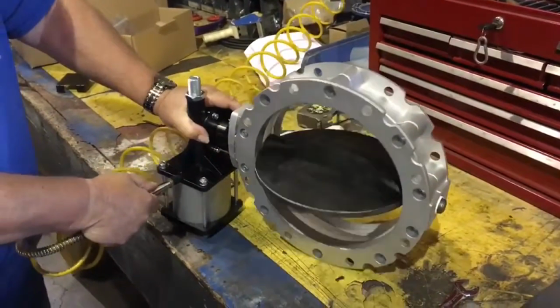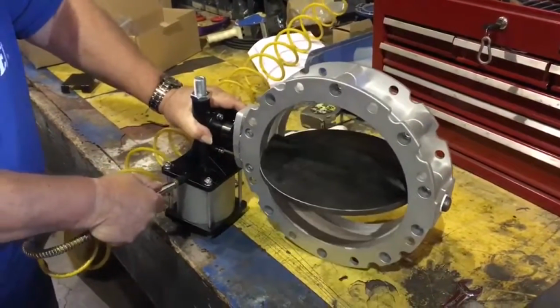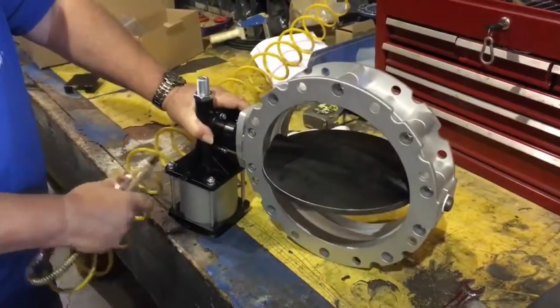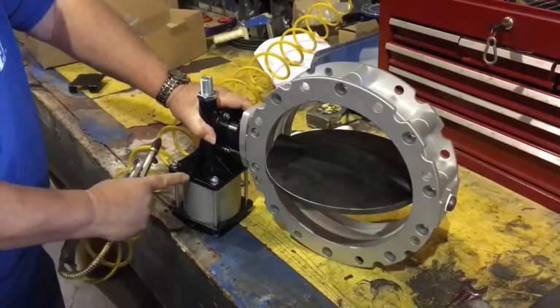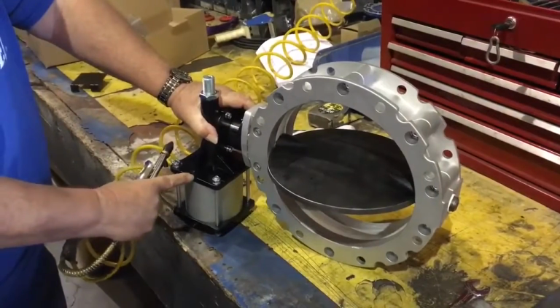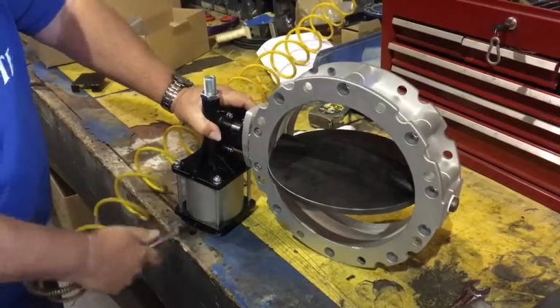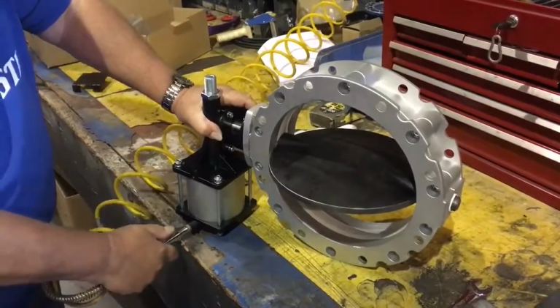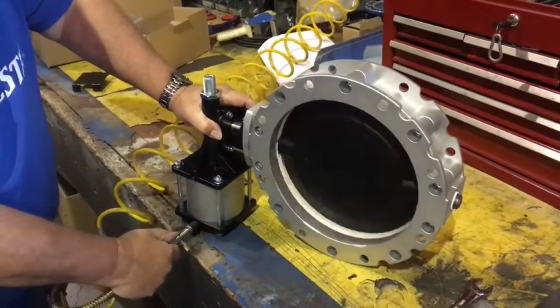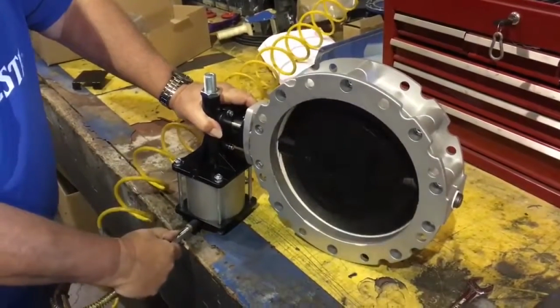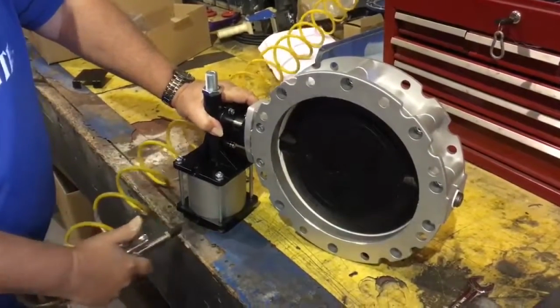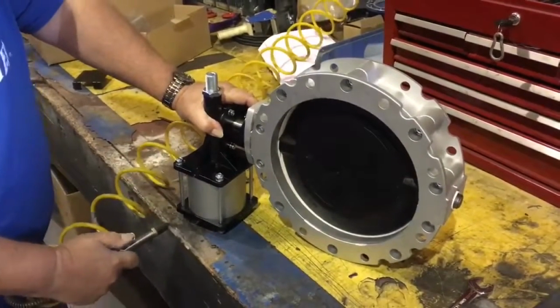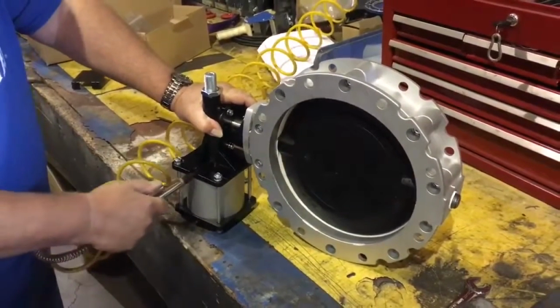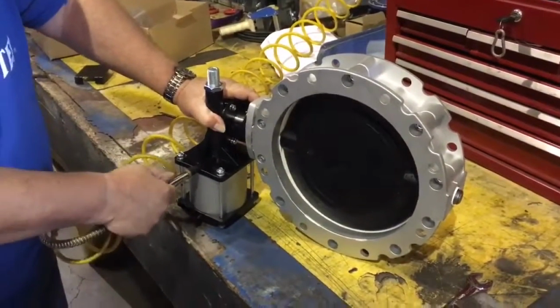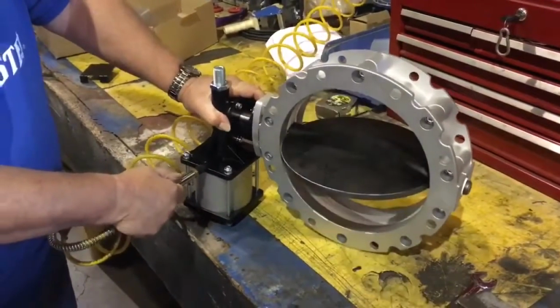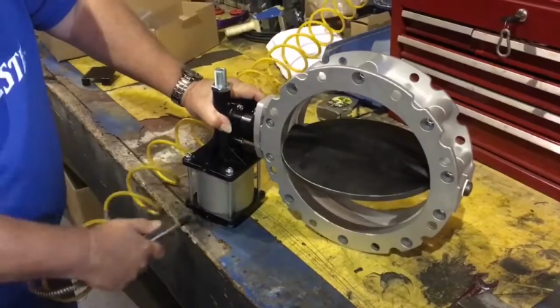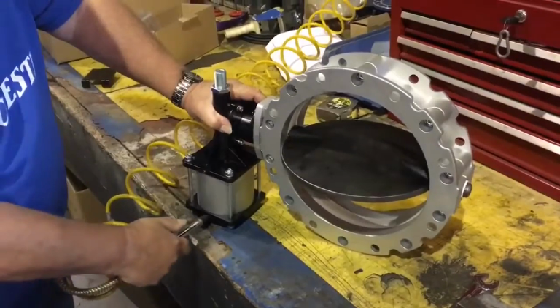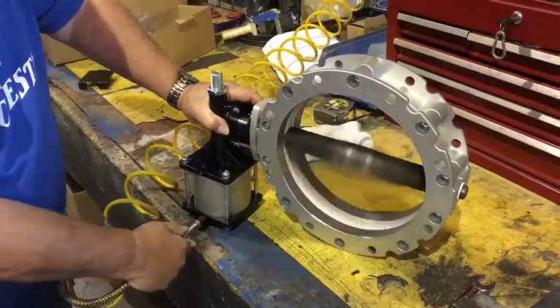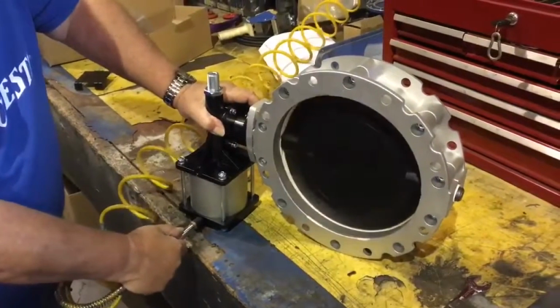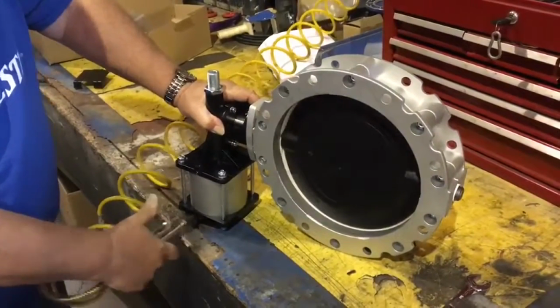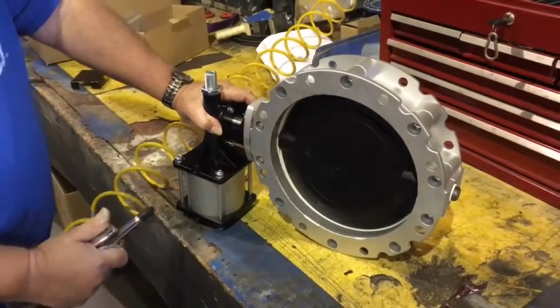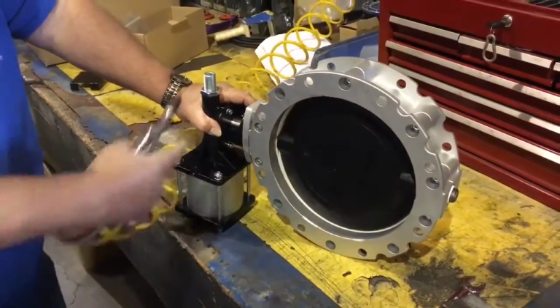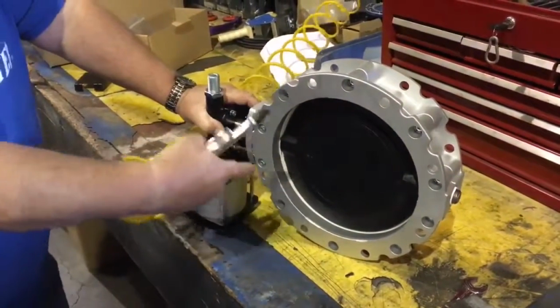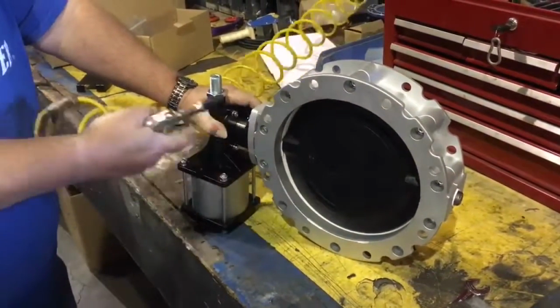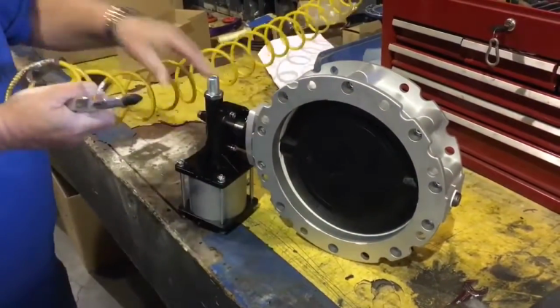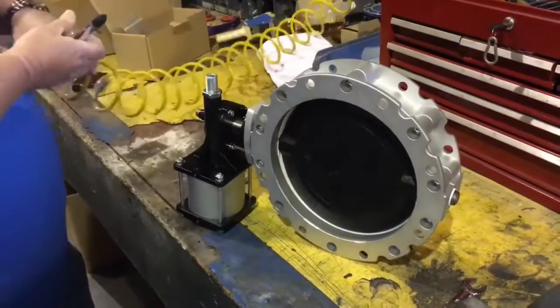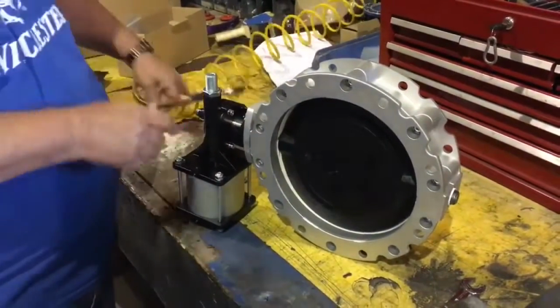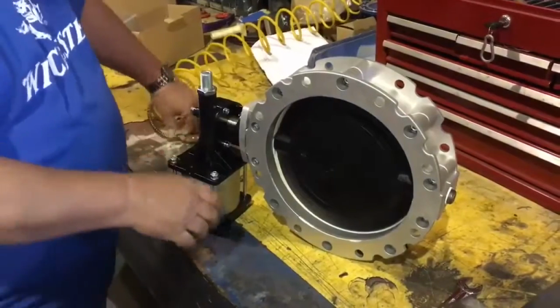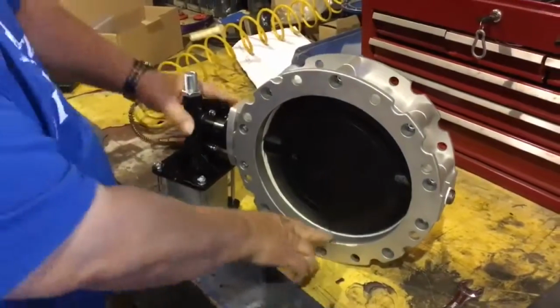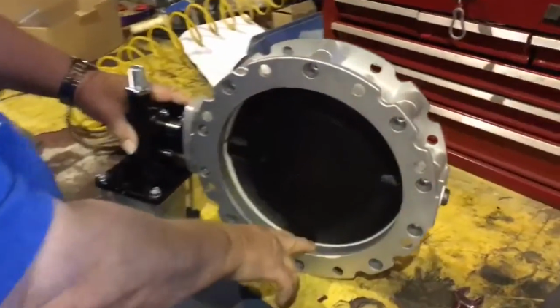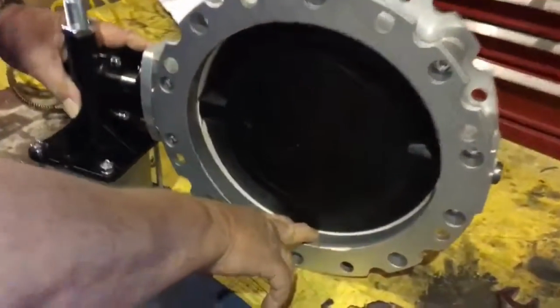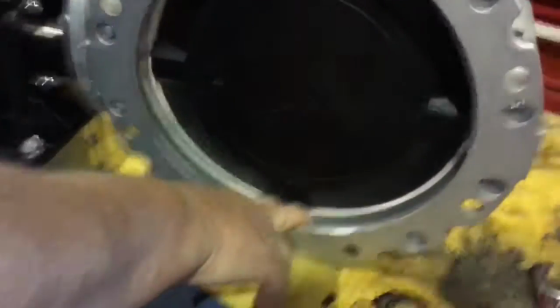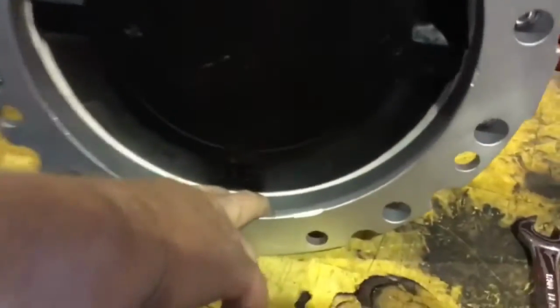Open air, close air, open air, close air. Disc is sealed. Disc is off just a little bit.